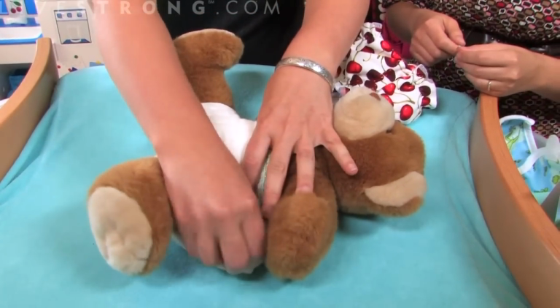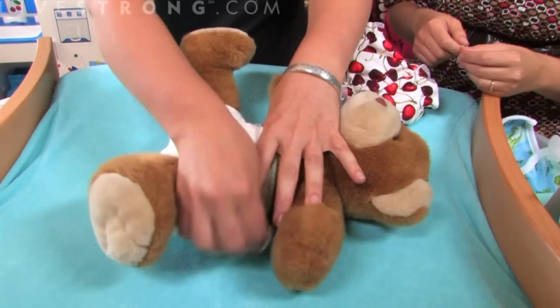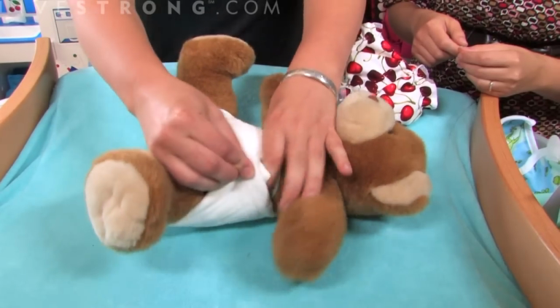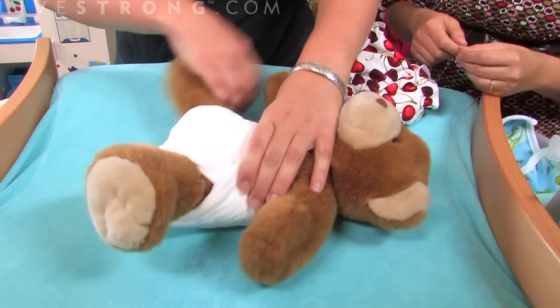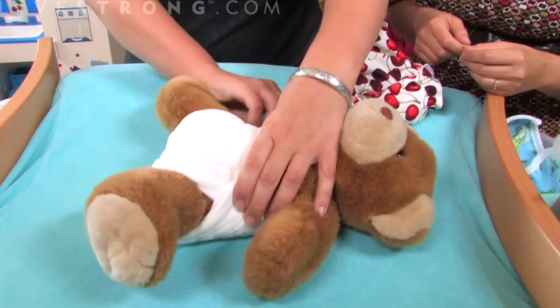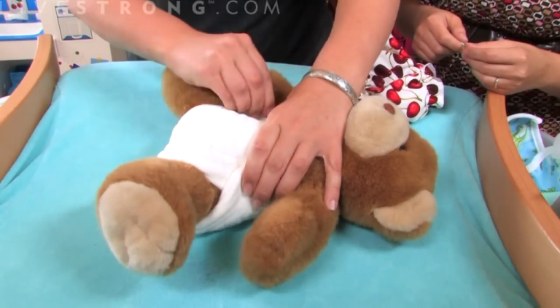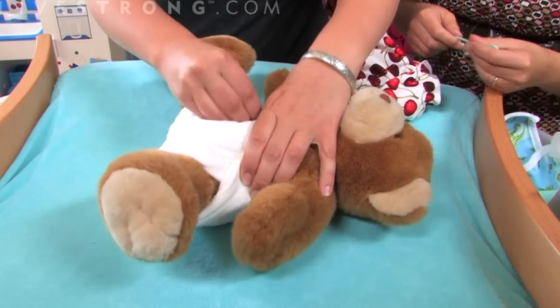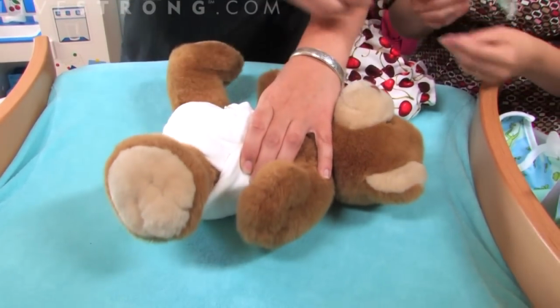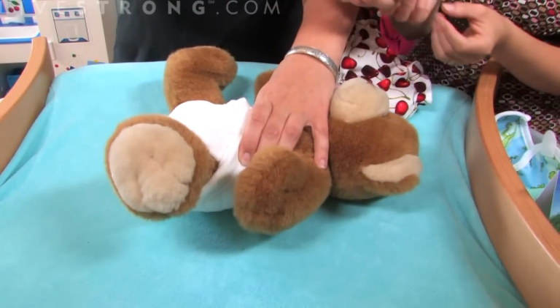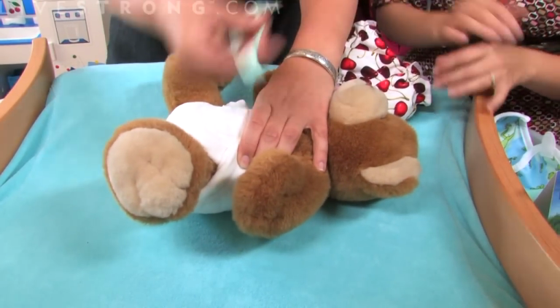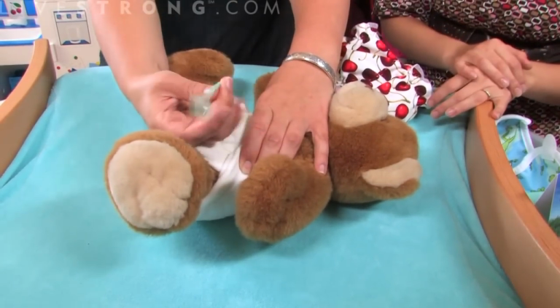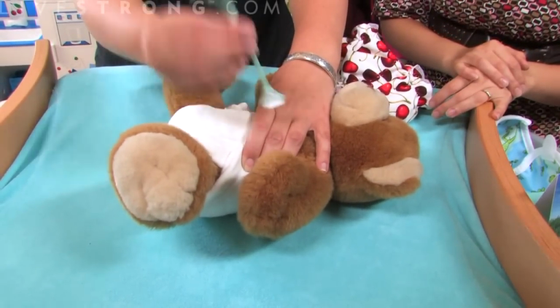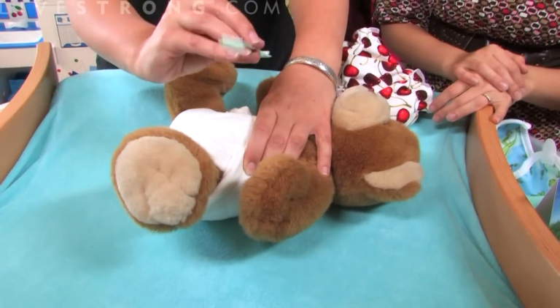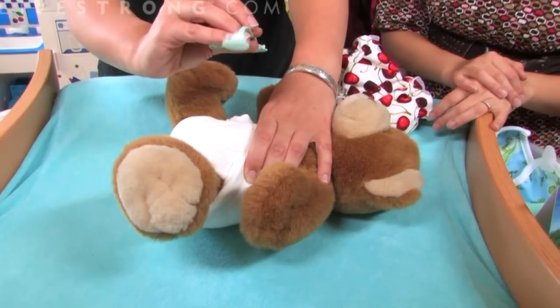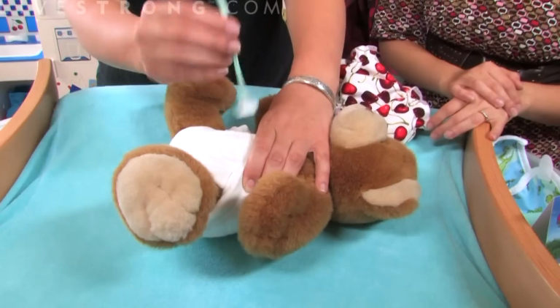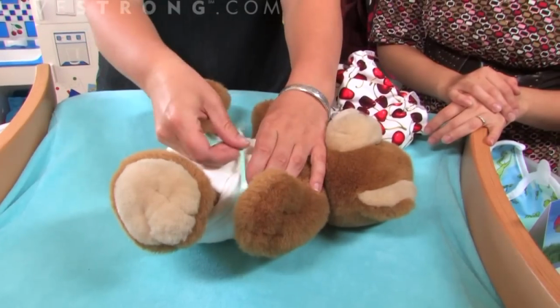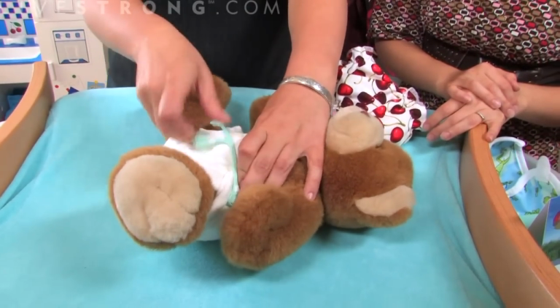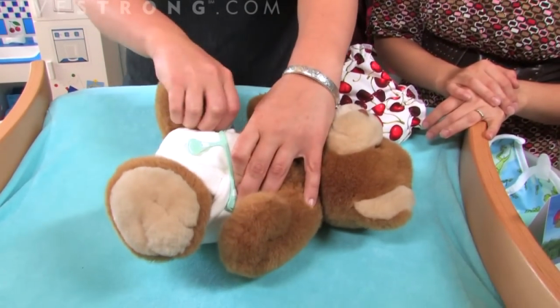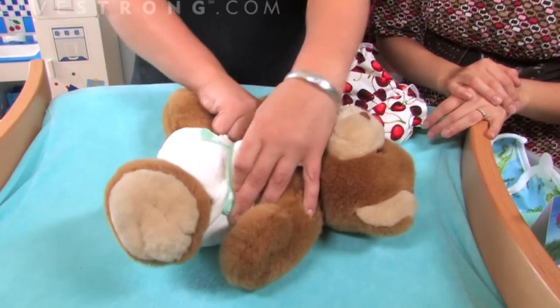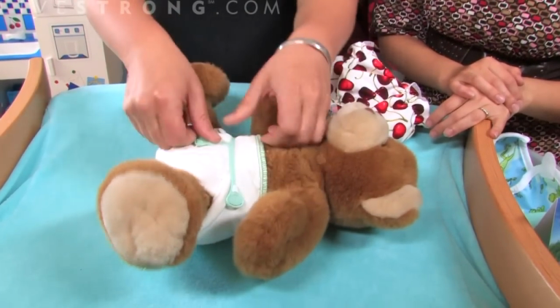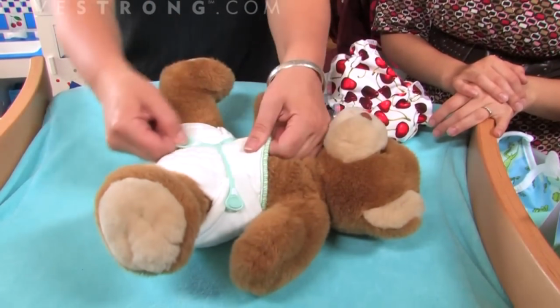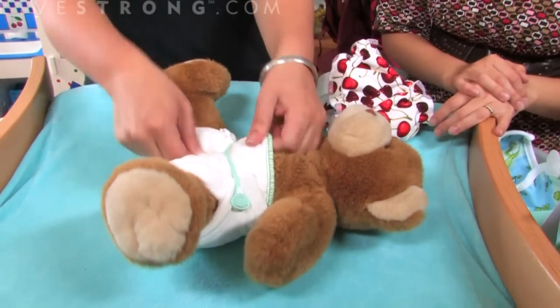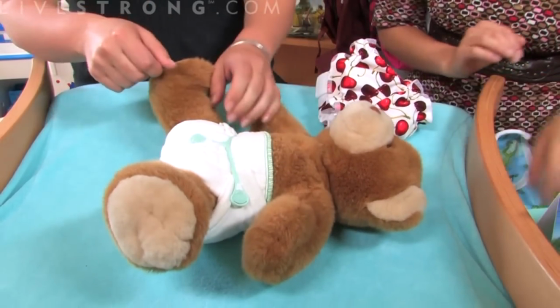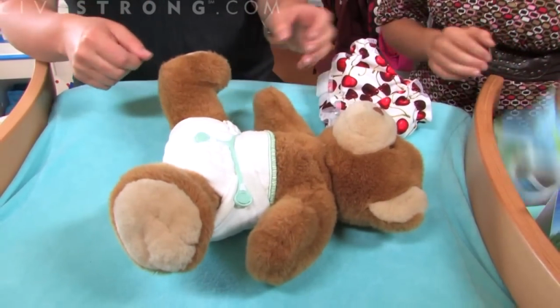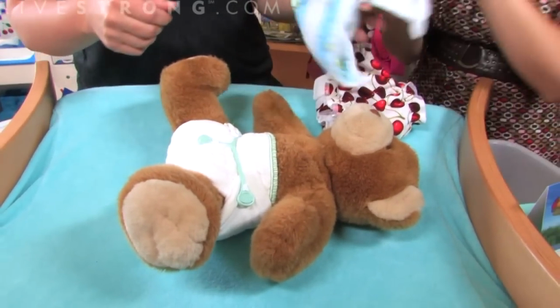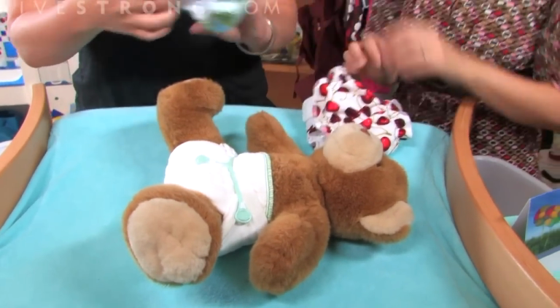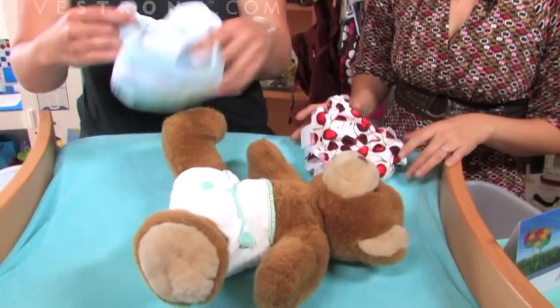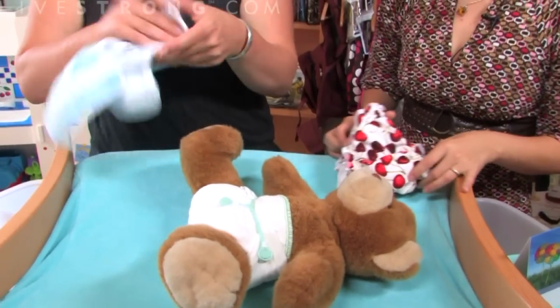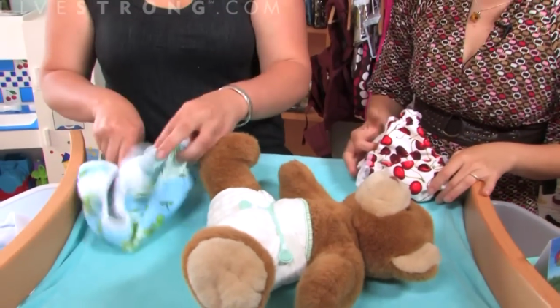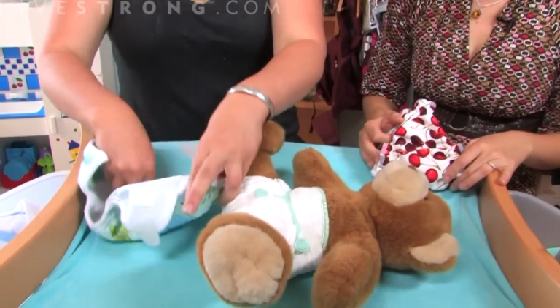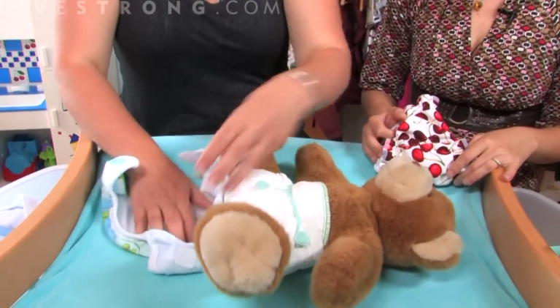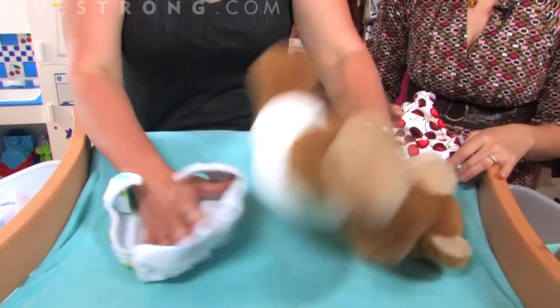Then the sides come up and we put on a snappy, which is just like an ace bandage clip. It just goes through the first couple layers and it's going to keep the diaper right in place. And then you'll put on a waterproof cover.